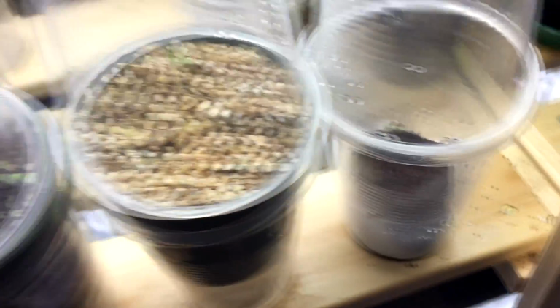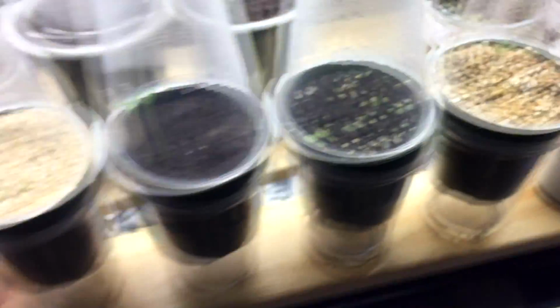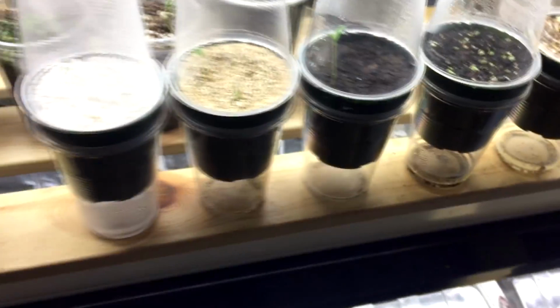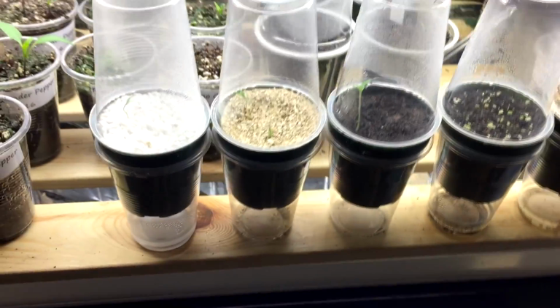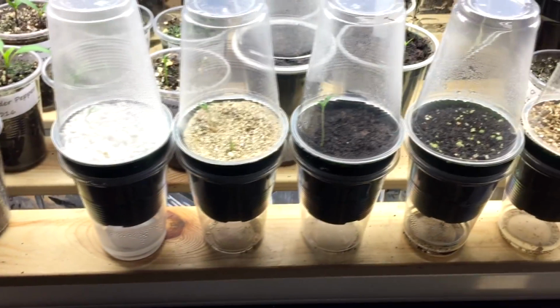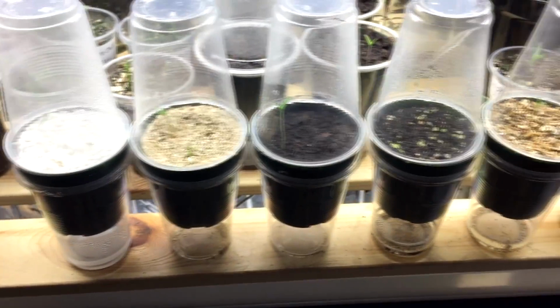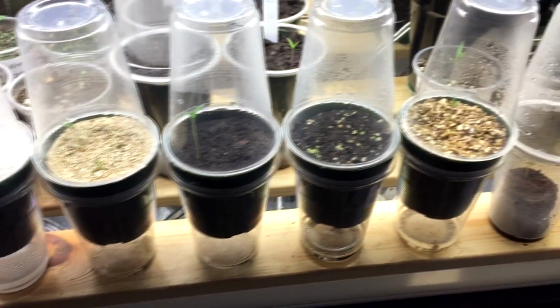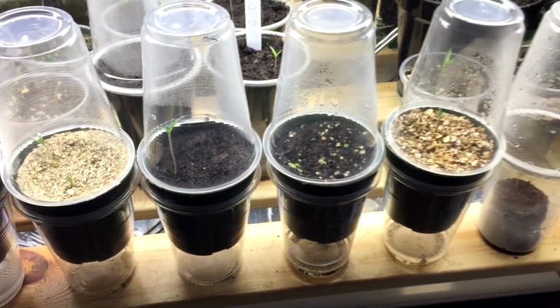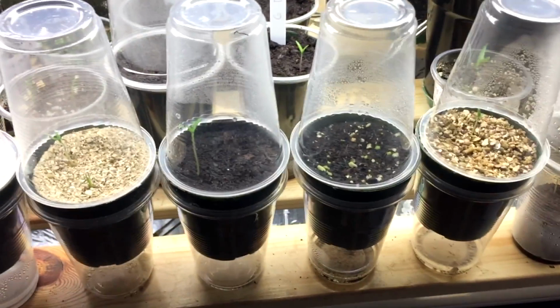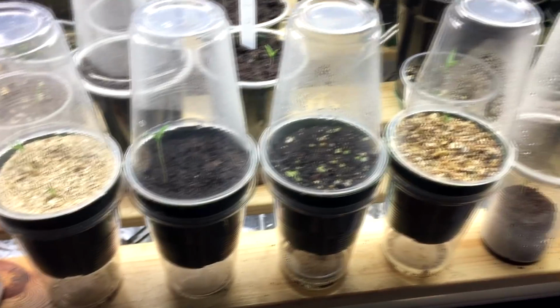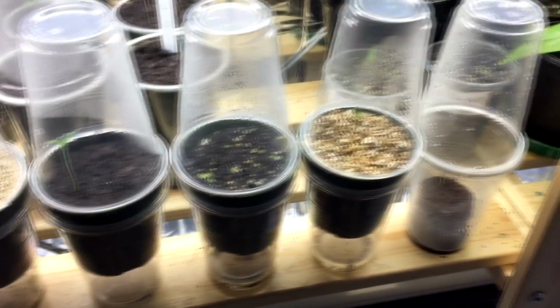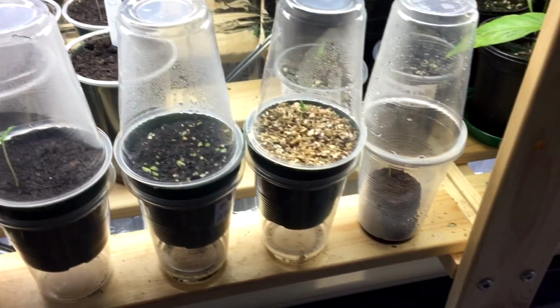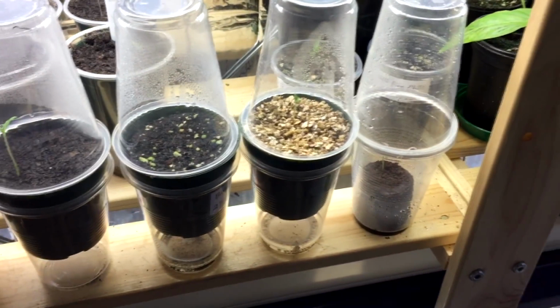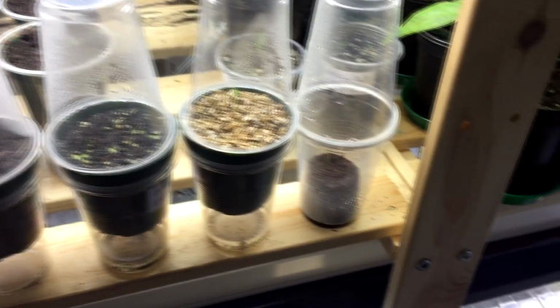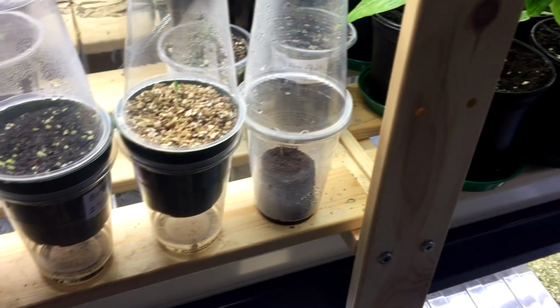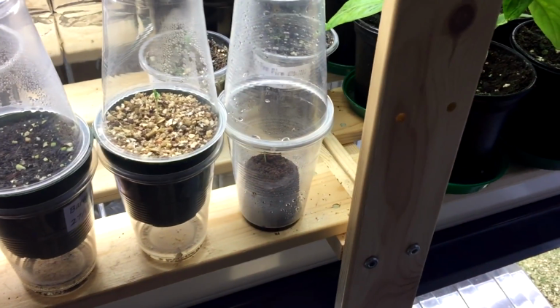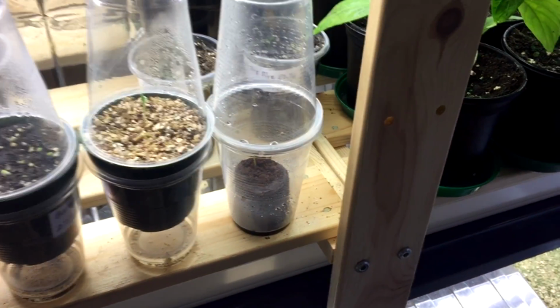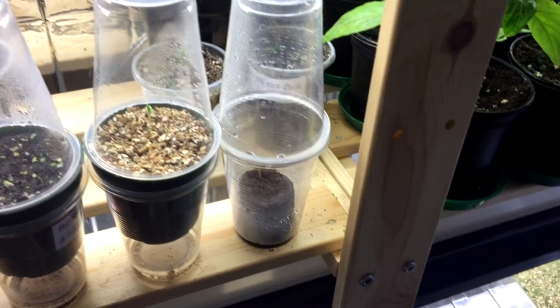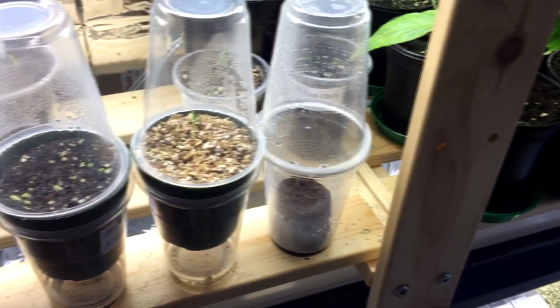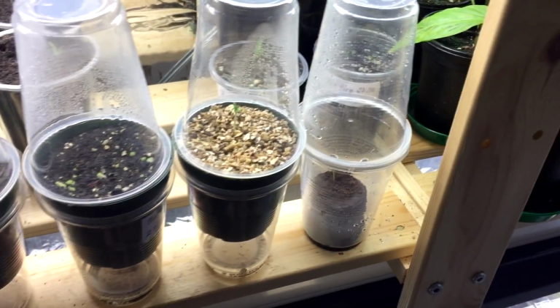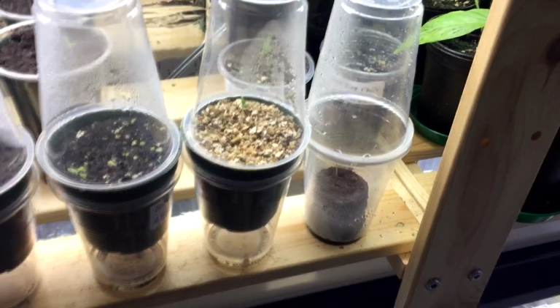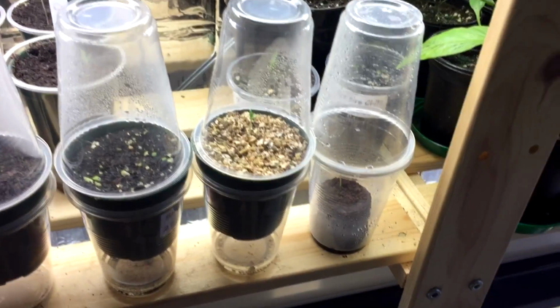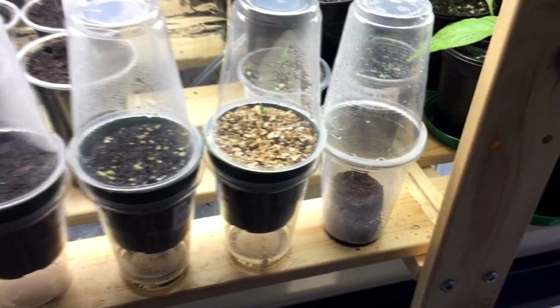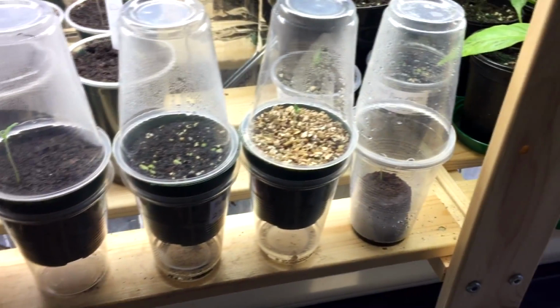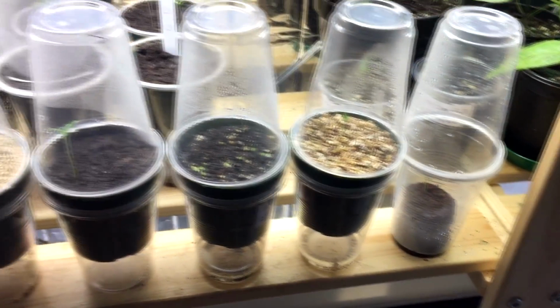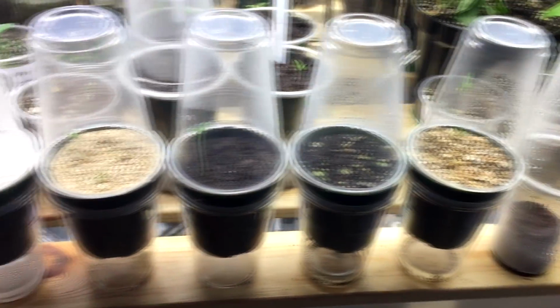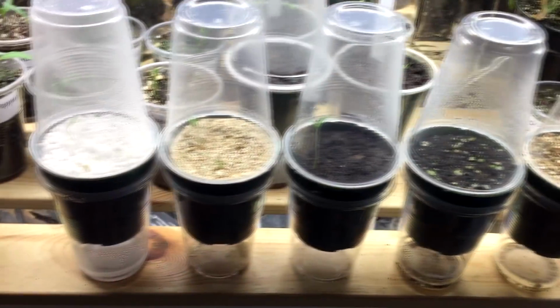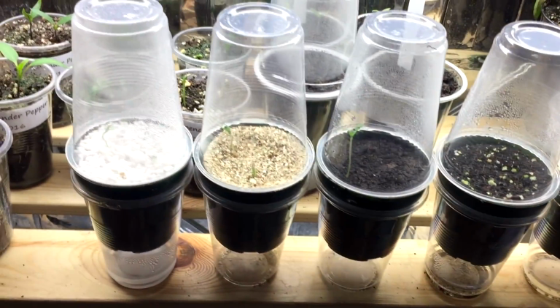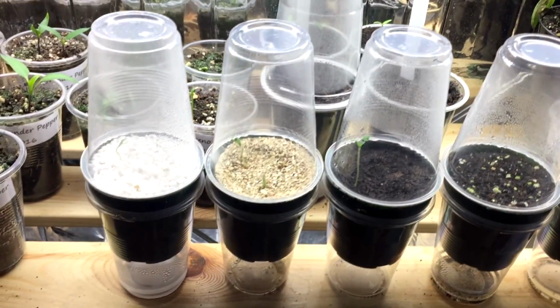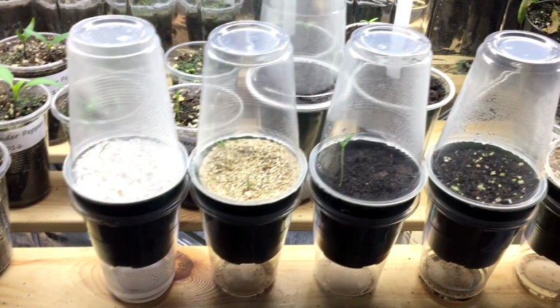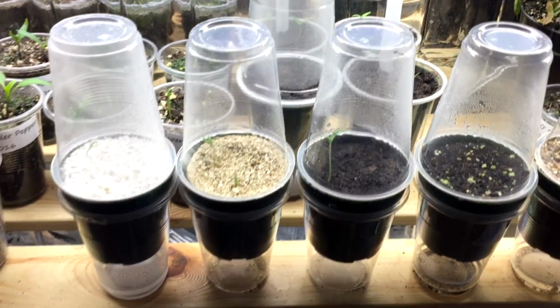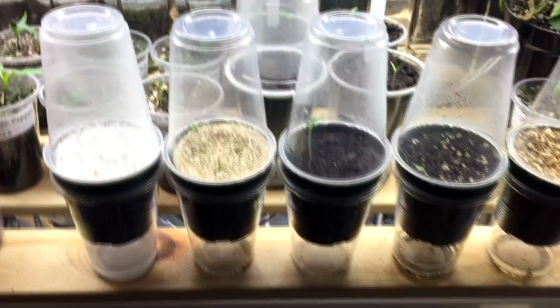So I'm going to end it here, but I'm going to keep these going and show you the progress of how they grow. I'm going to give none of them any nutrients at all — they're just going to grow in what they're in for maybe the first week or two to see how they do.